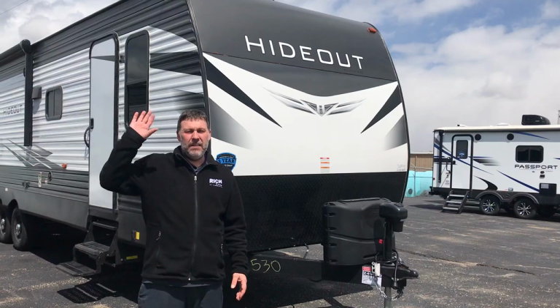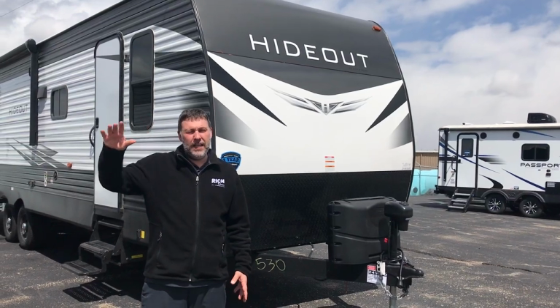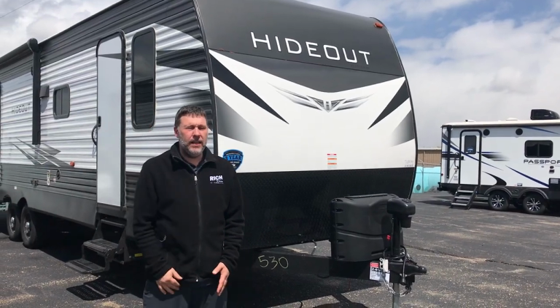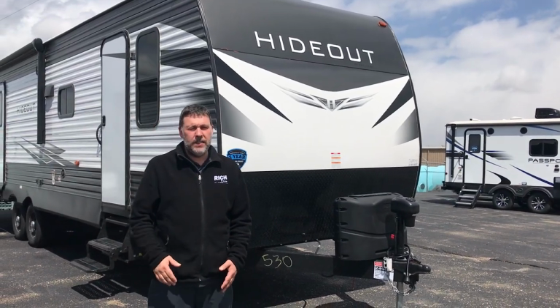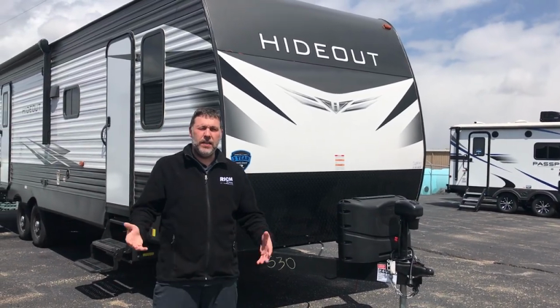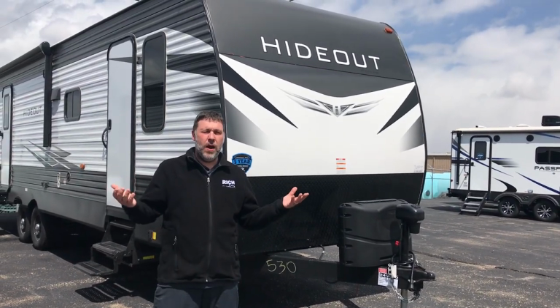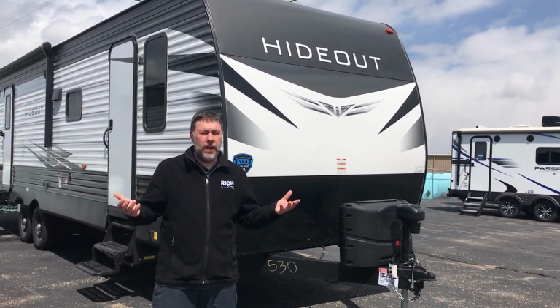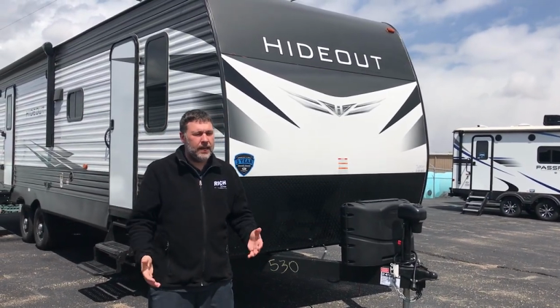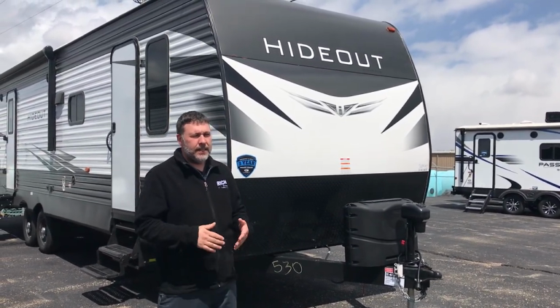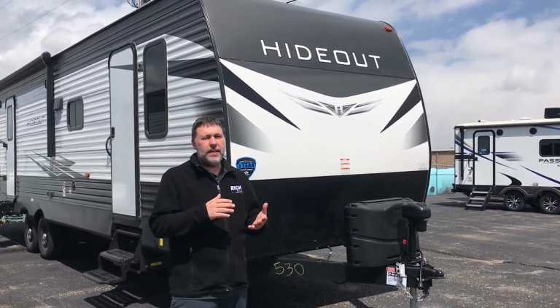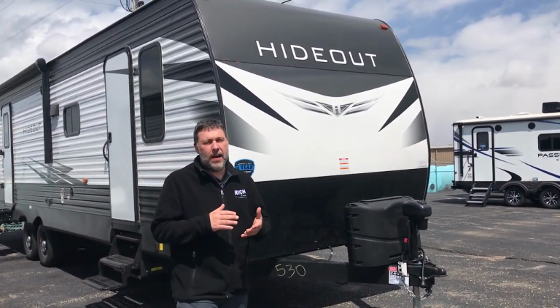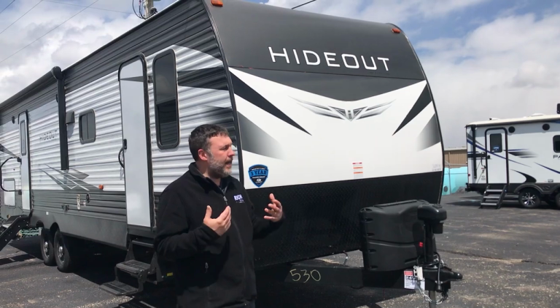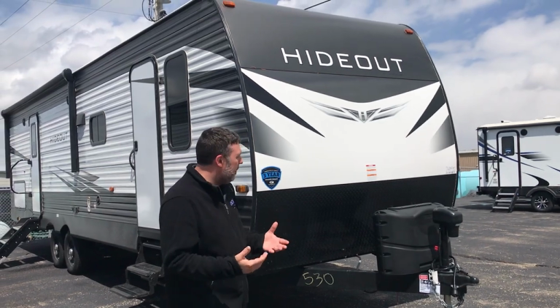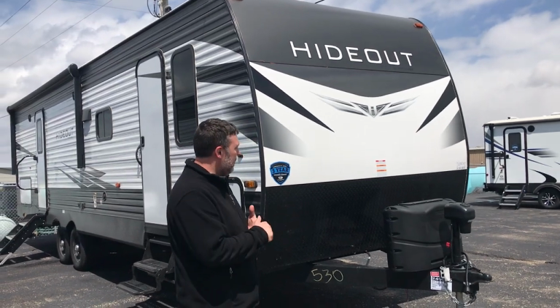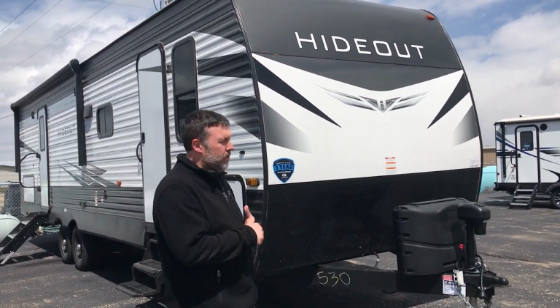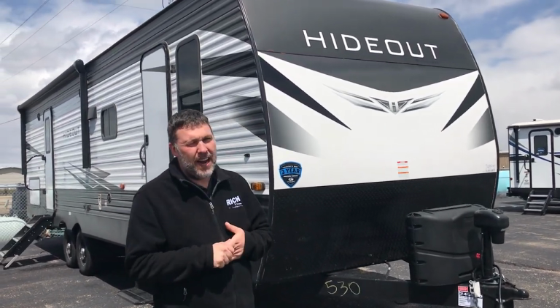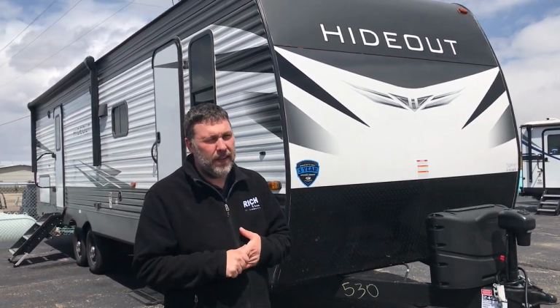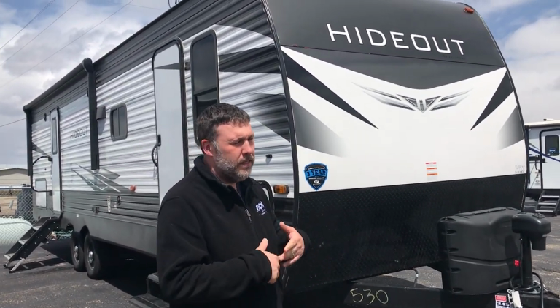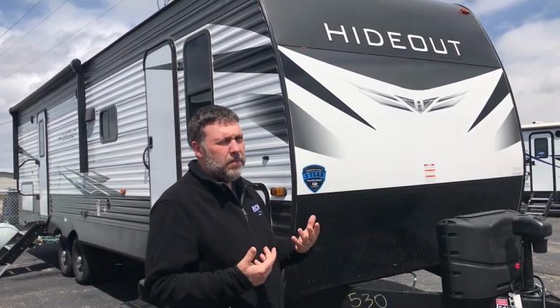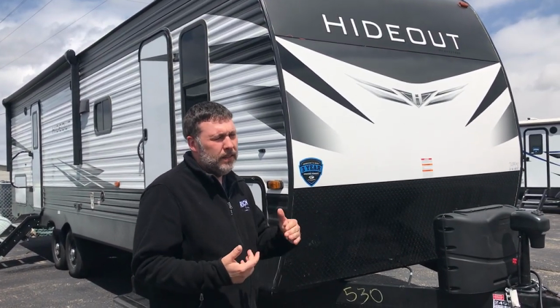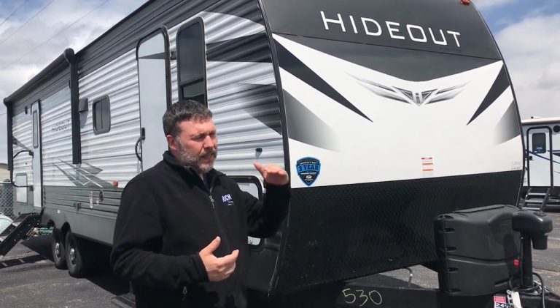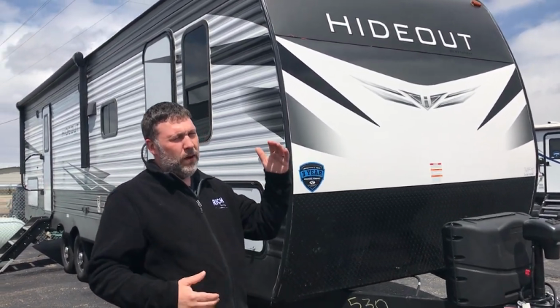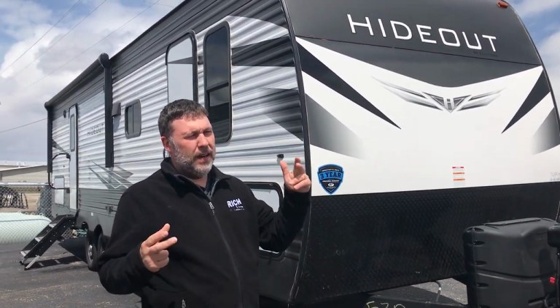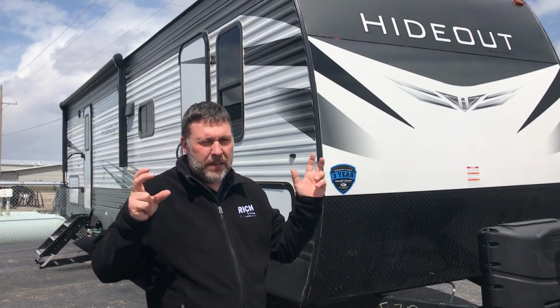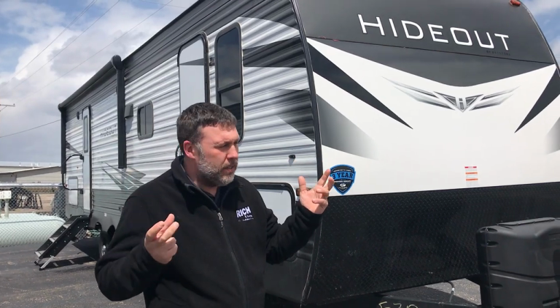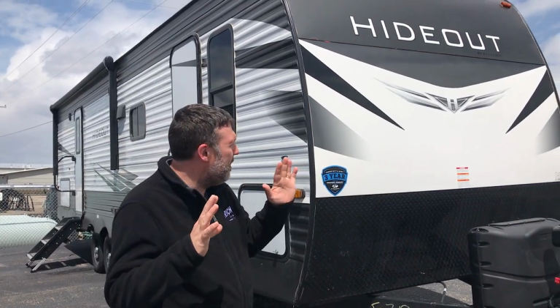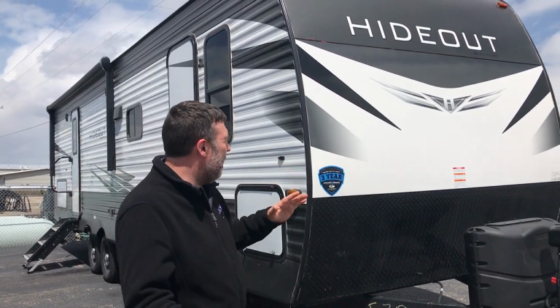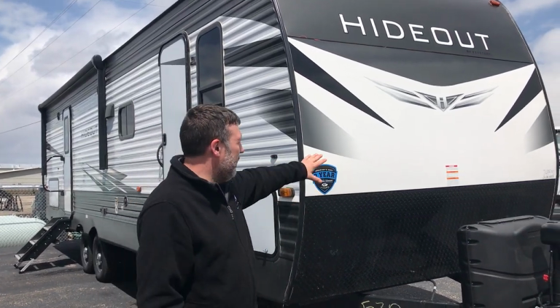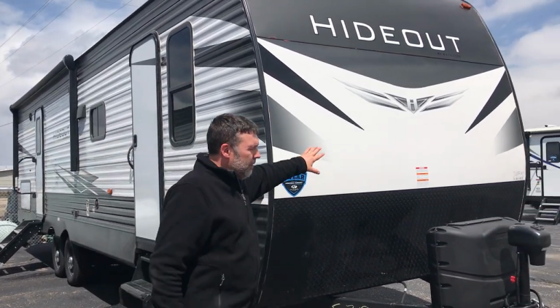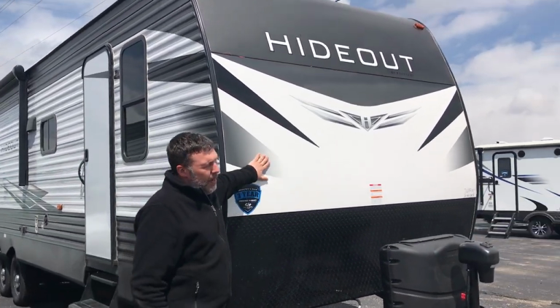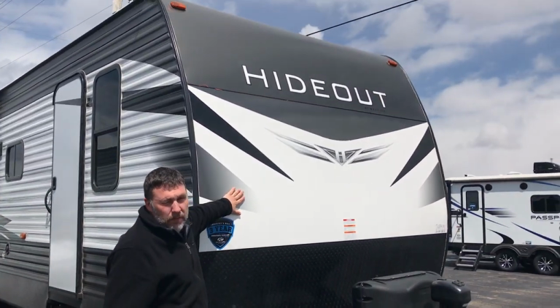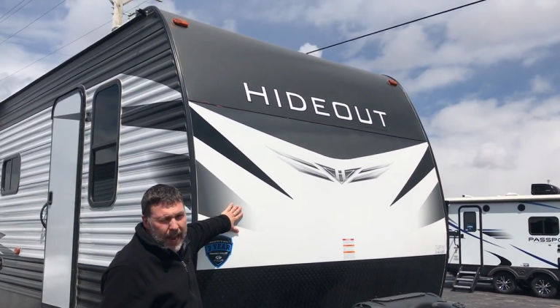Hey everybody, Nick from Rich and Sons with another Walkthrough Wednesday. Today we're going to talk about the Hideout — this is the 29 DFS, a bunk model. It's kind of on their premium version side, so you get your smooth front cap.